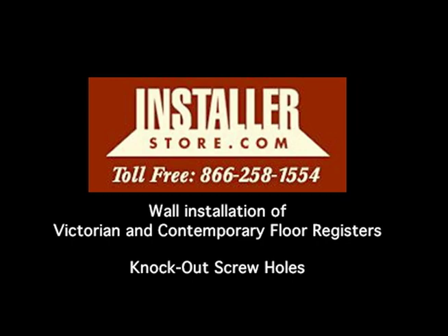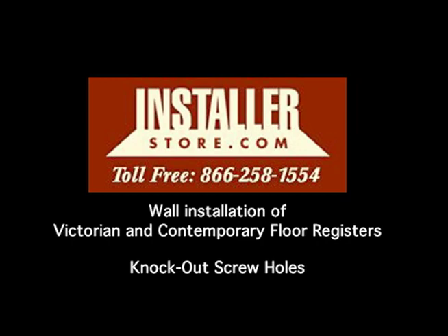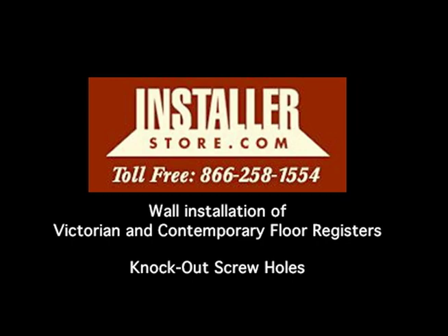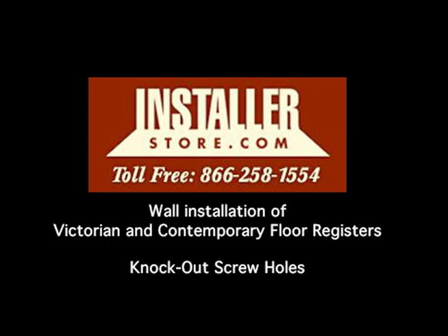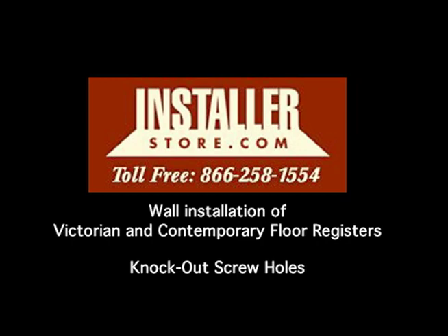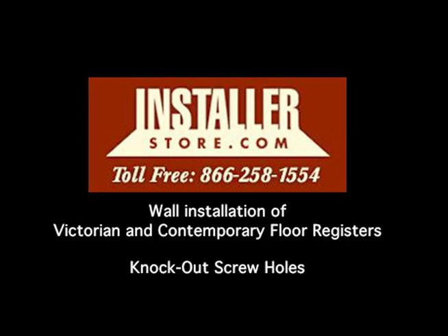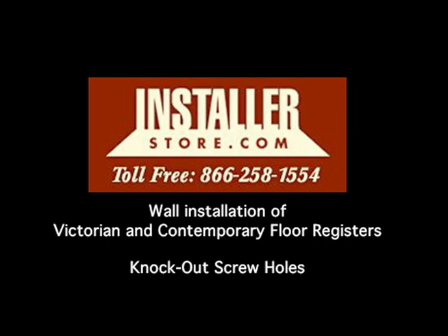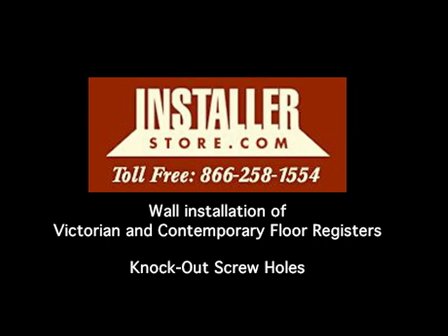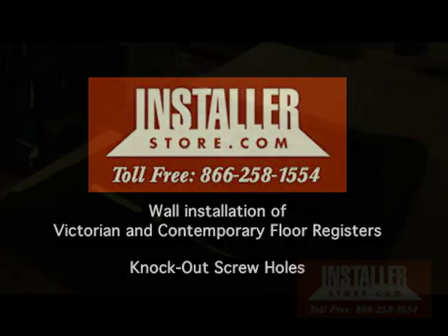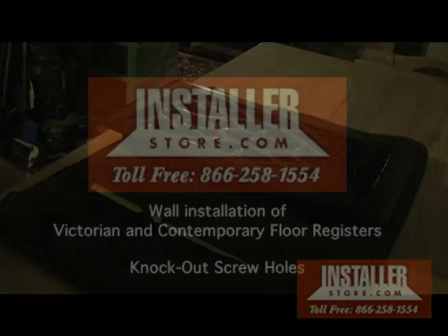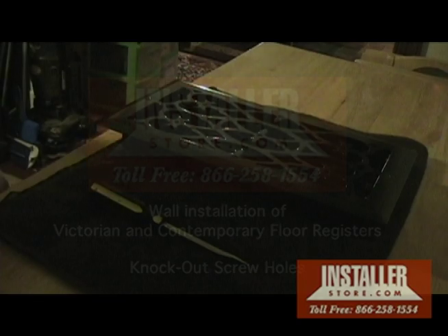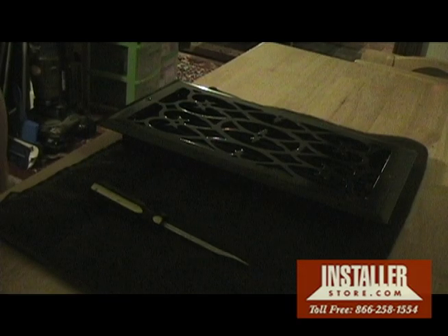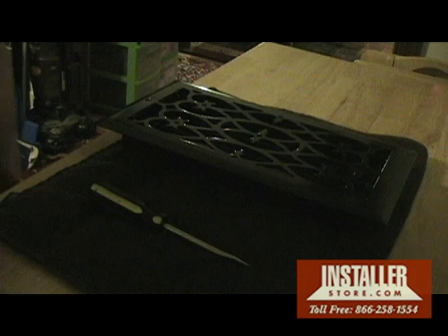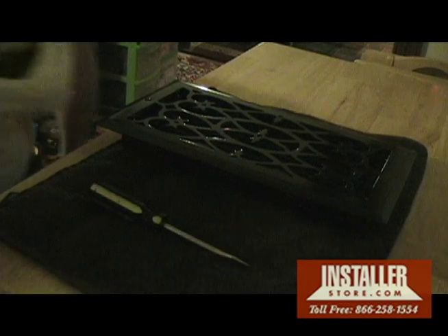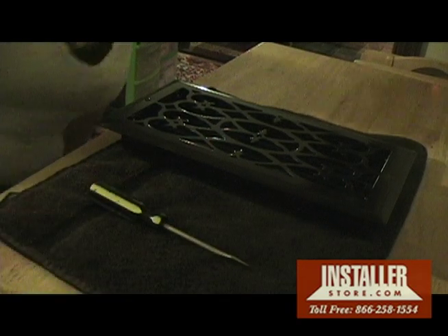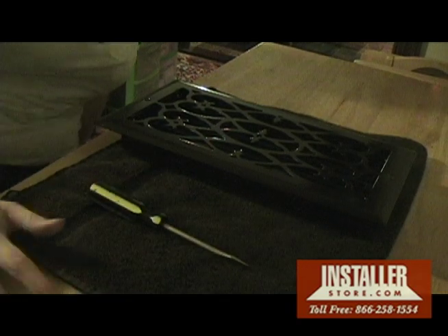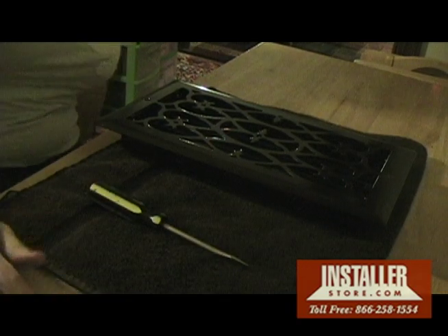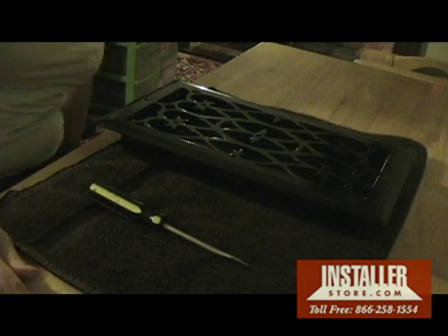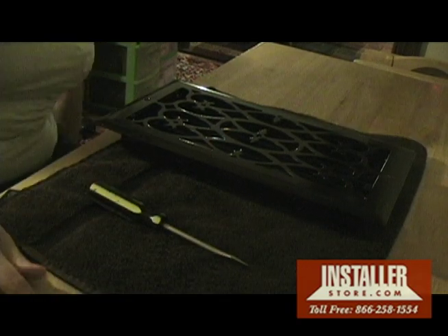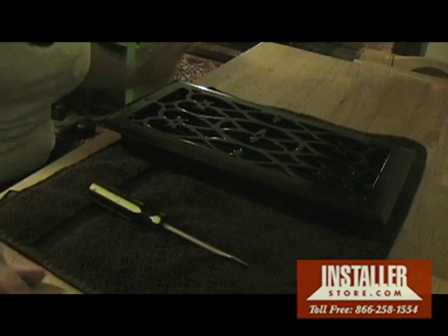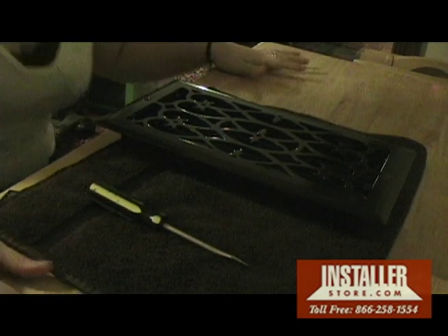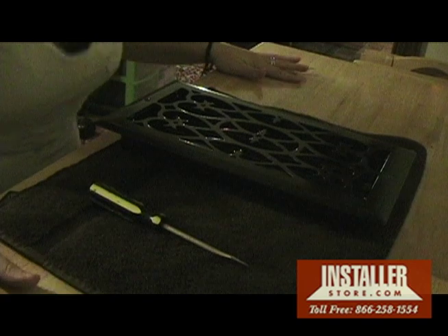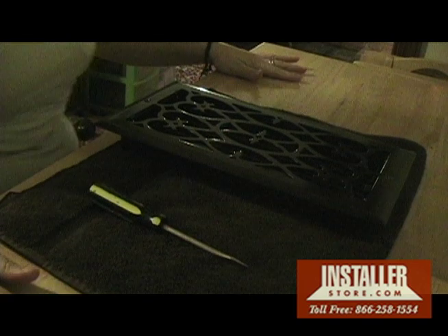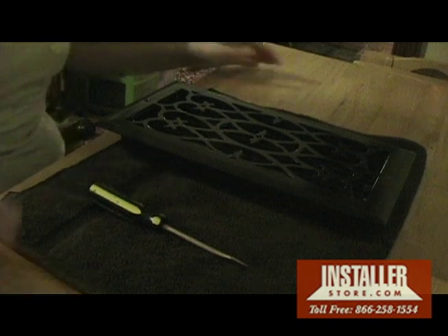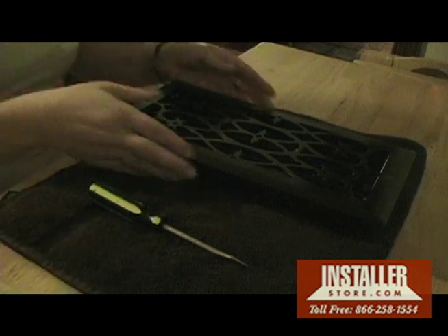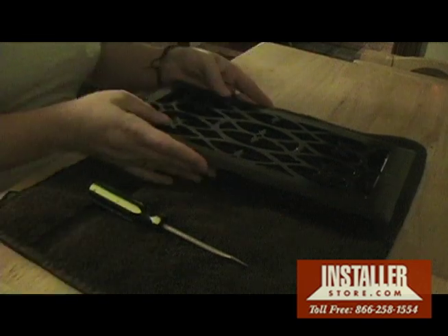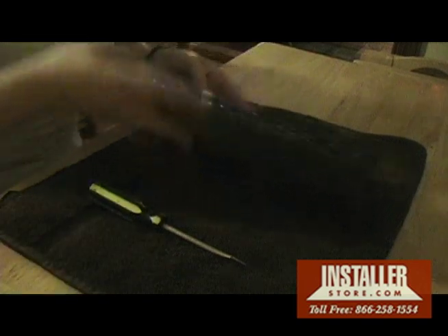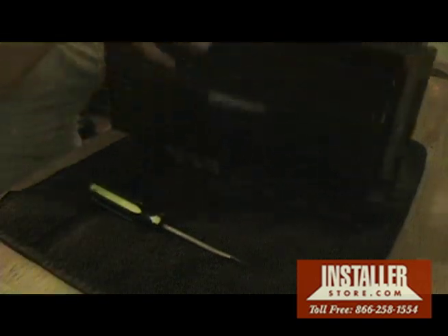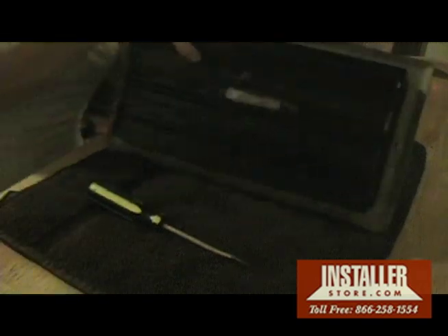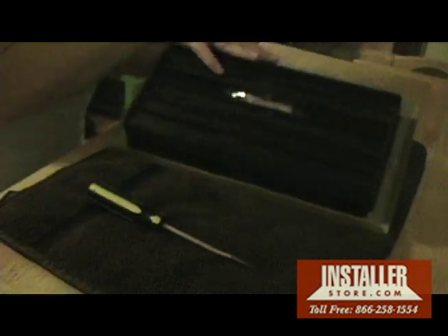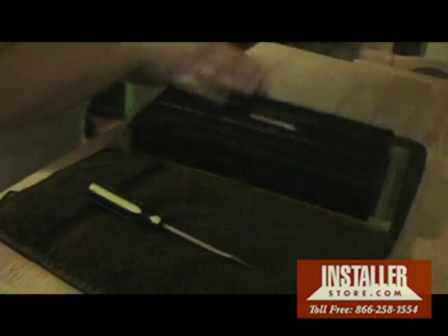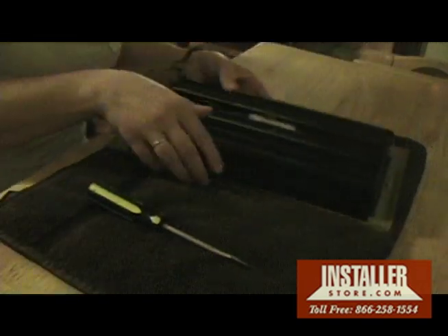The knockout screw holes in all six-by sizes in Victorian and contemporary style easily convert the floor registers into wall registers.